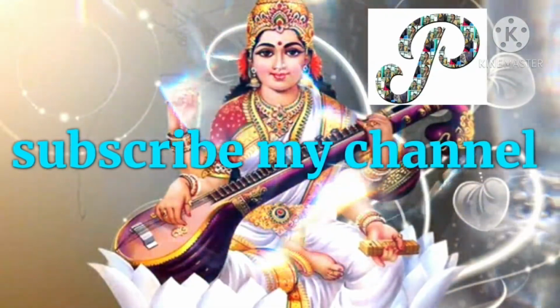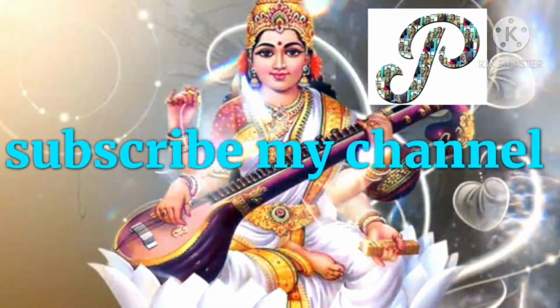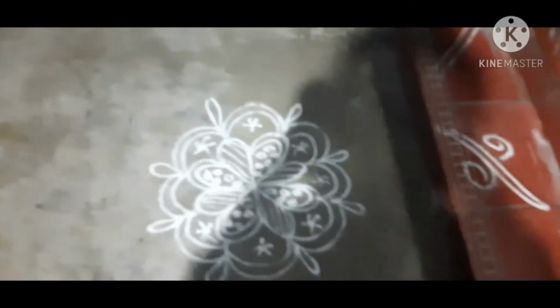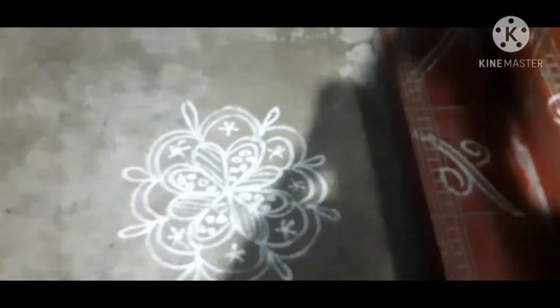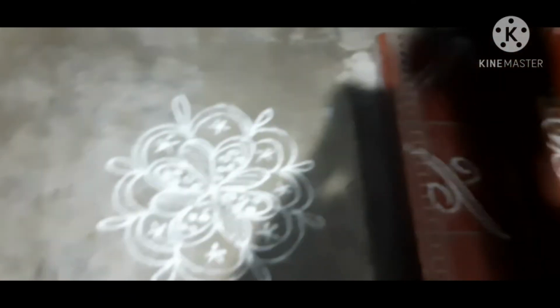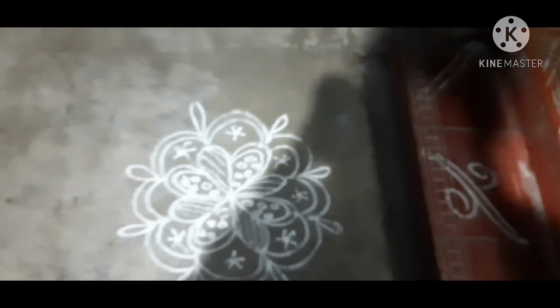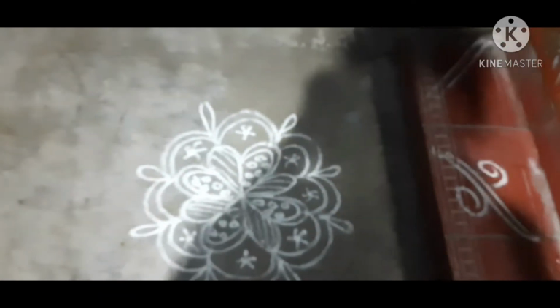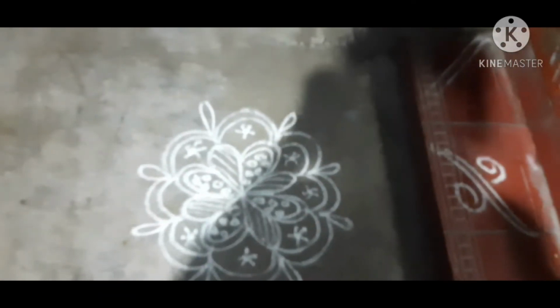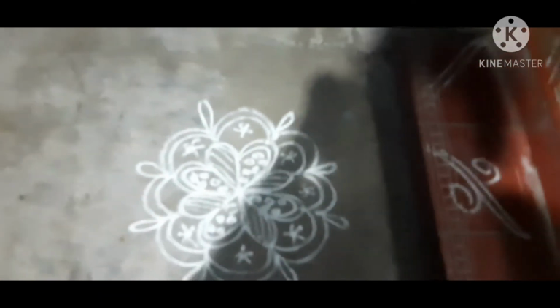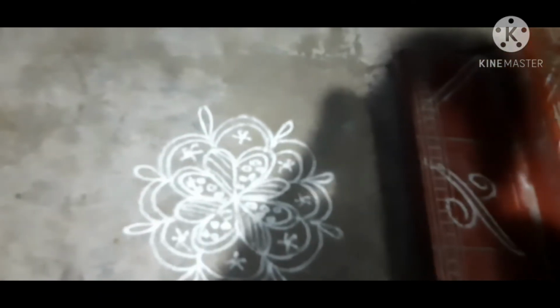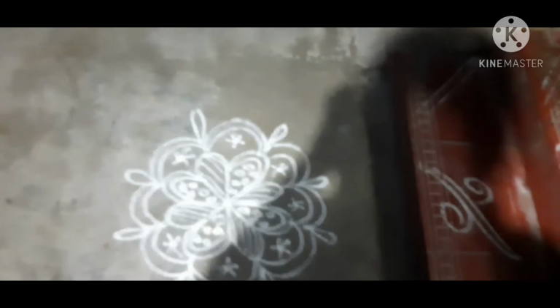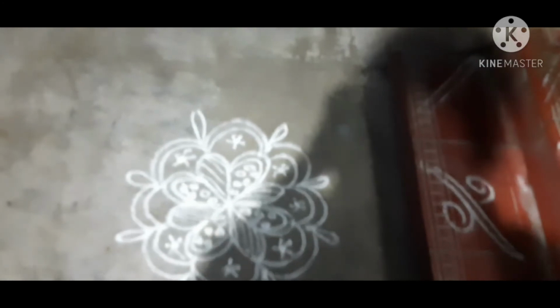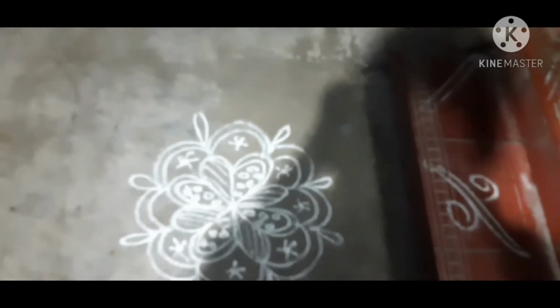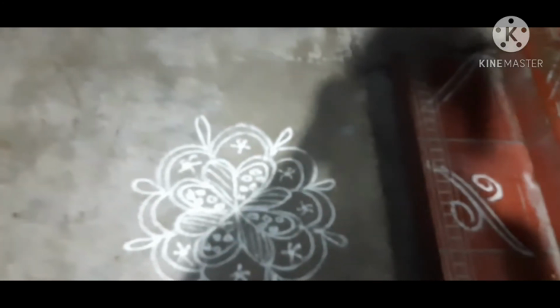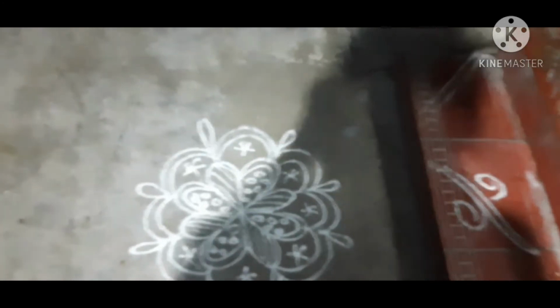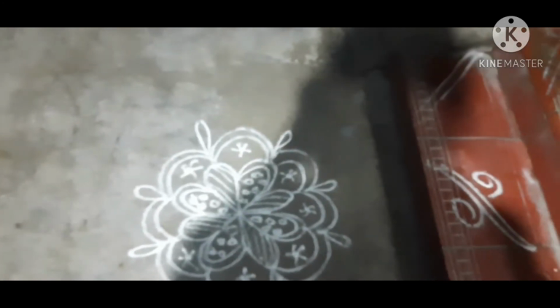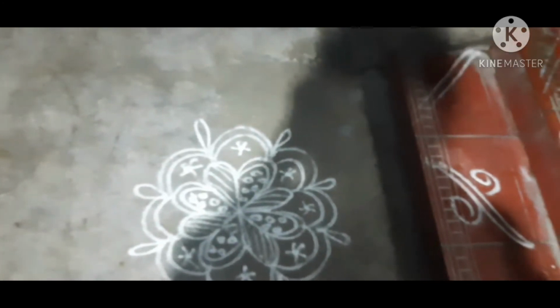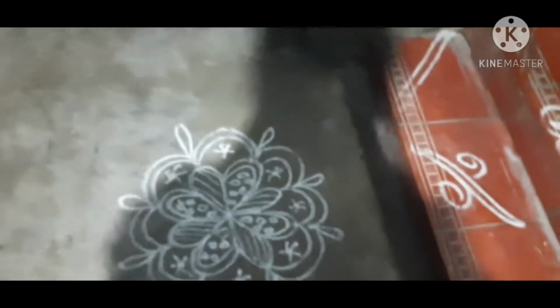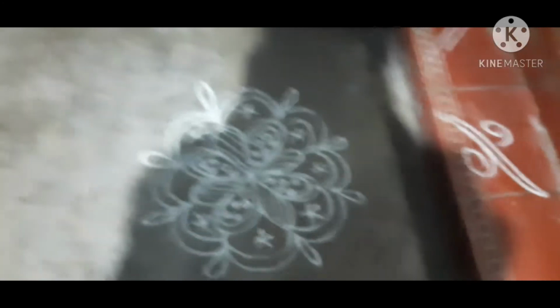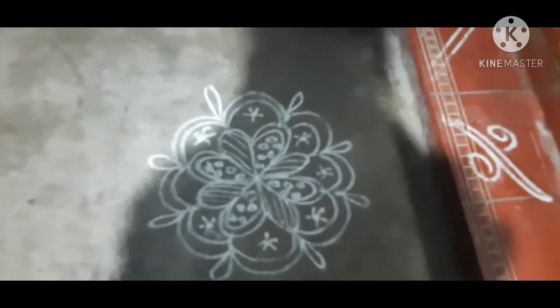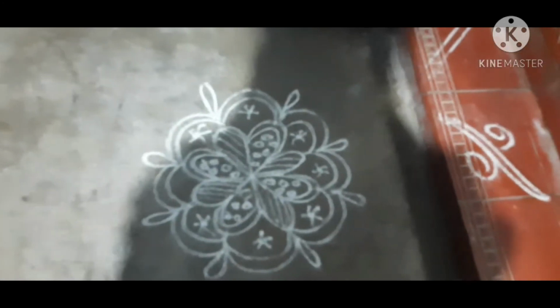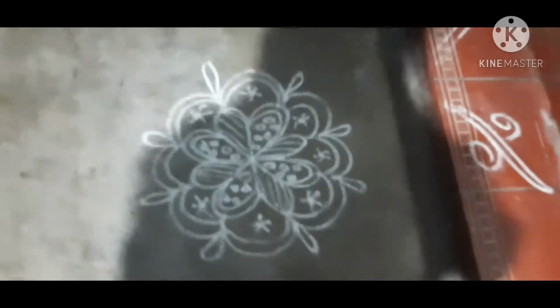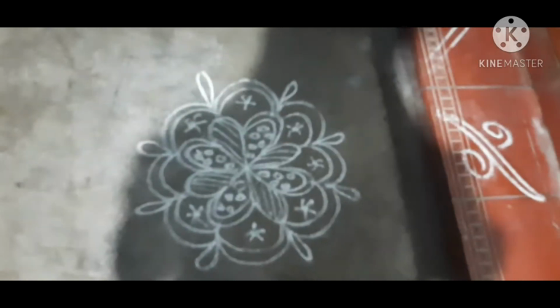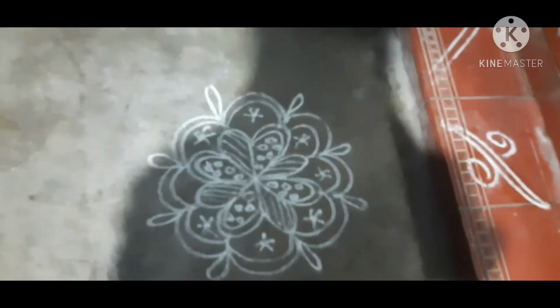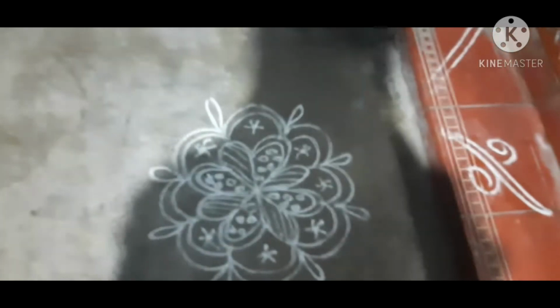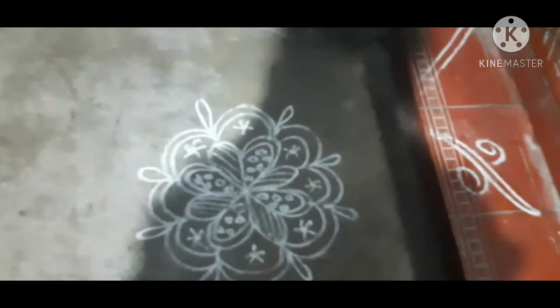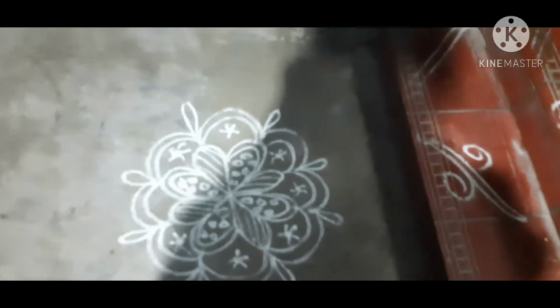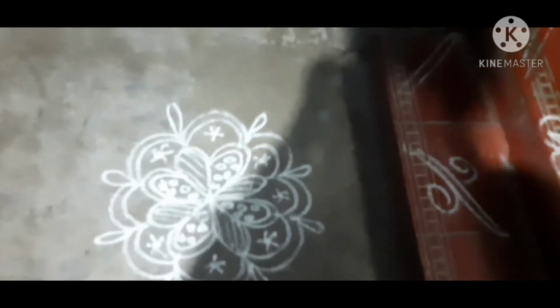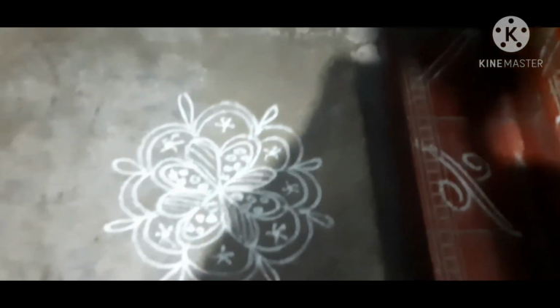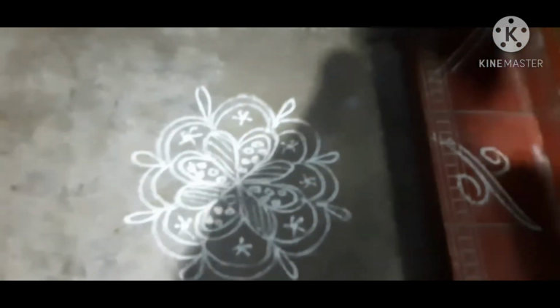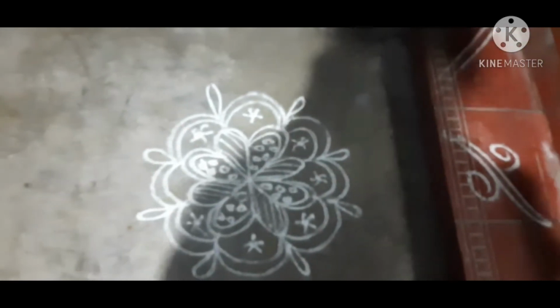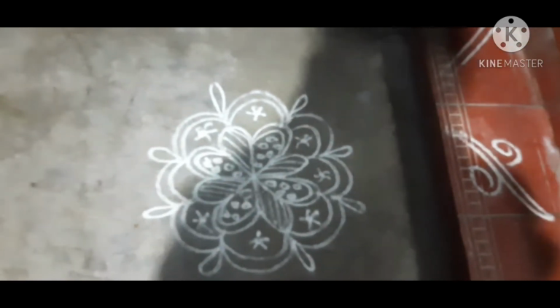Hi friends, this is Saraswati Pooja, so this is how I celebrate. I will share this video and show you what I do. I will show you the Rangoli.